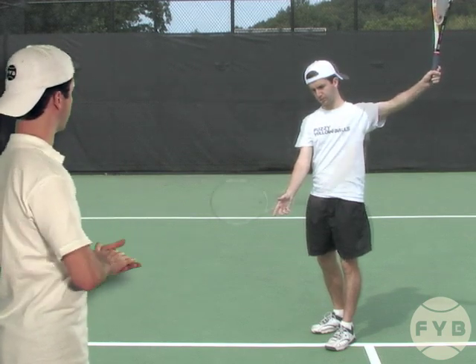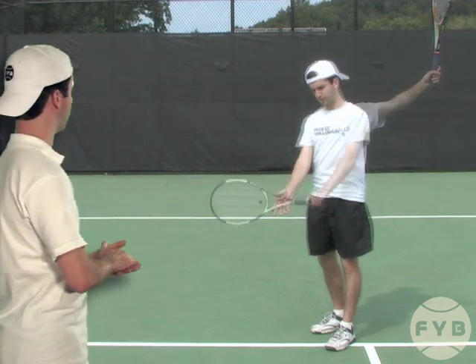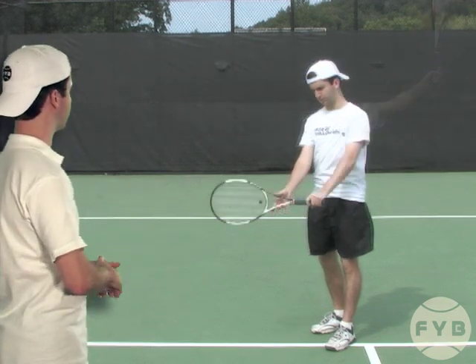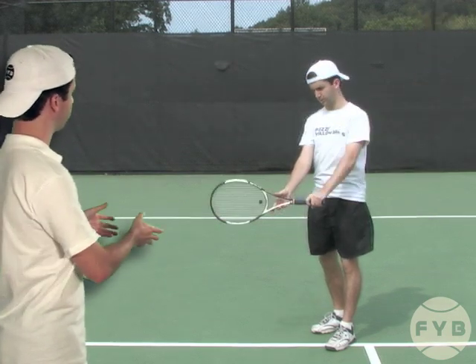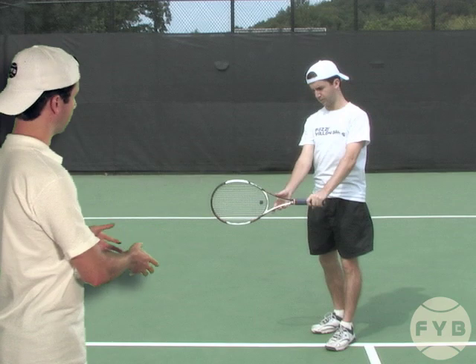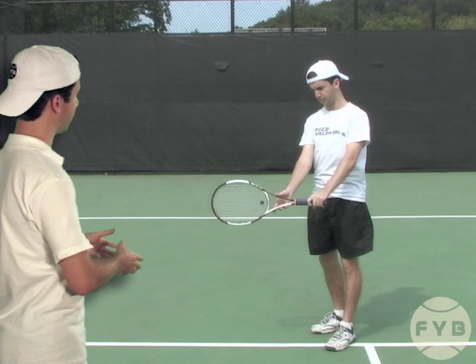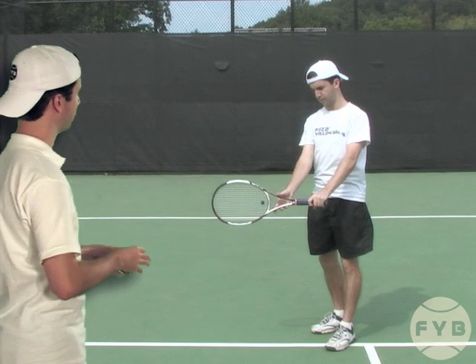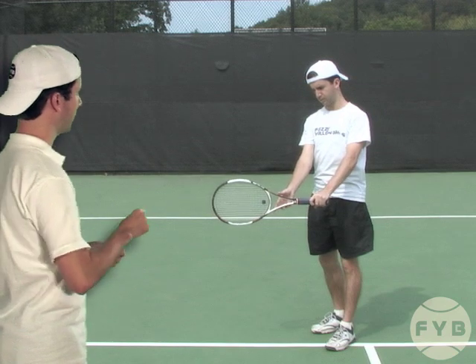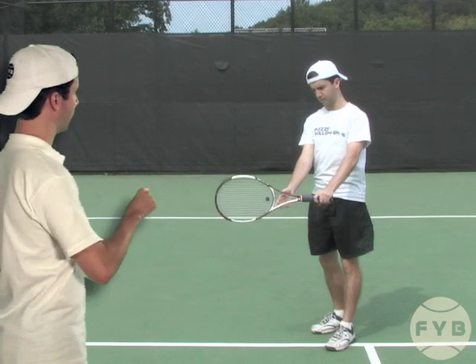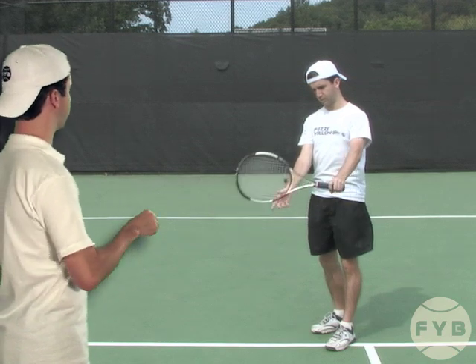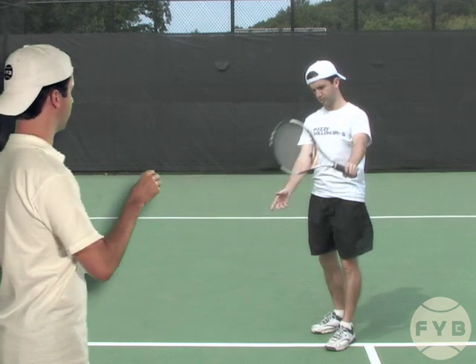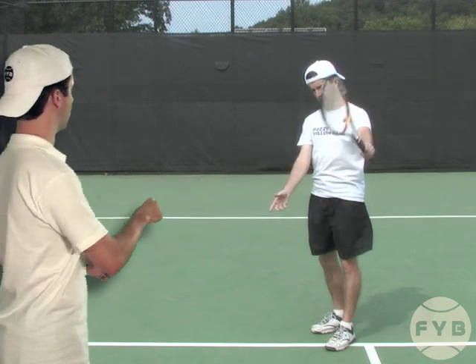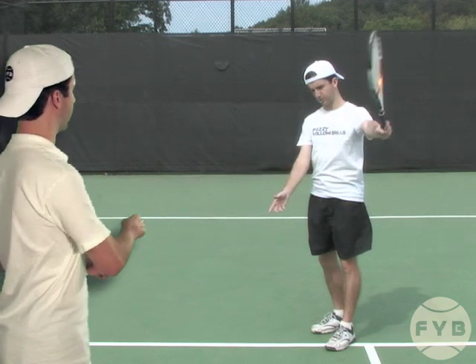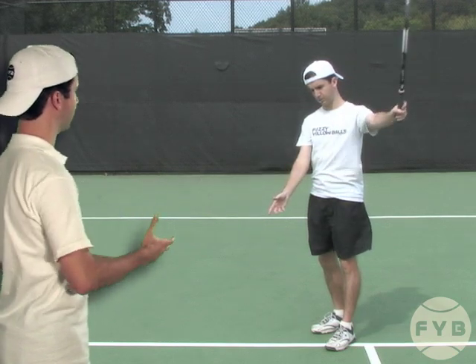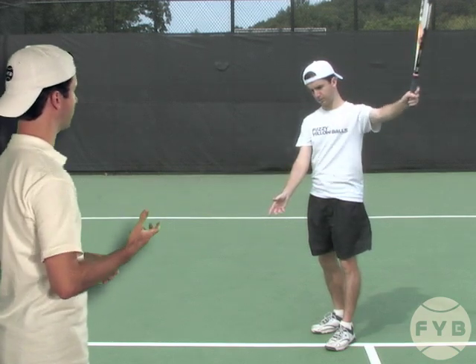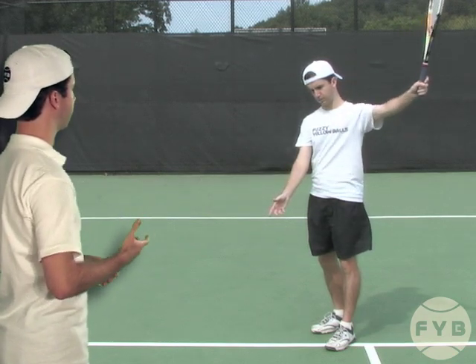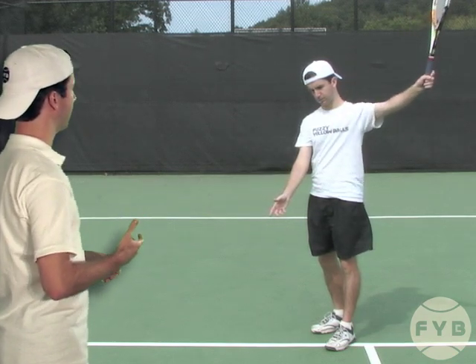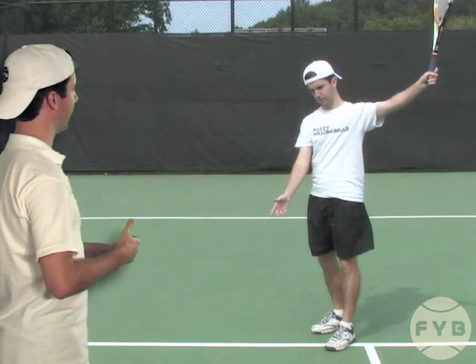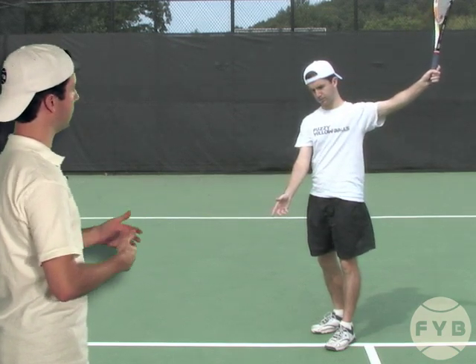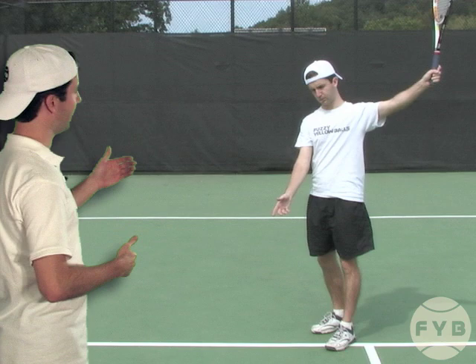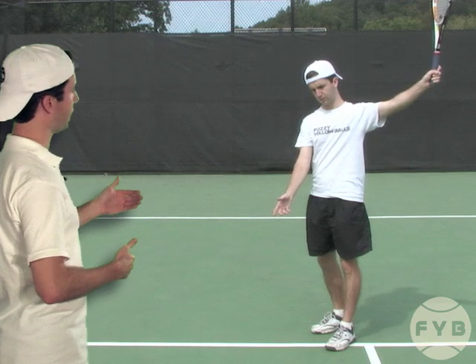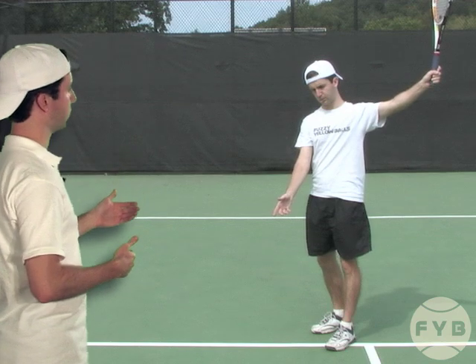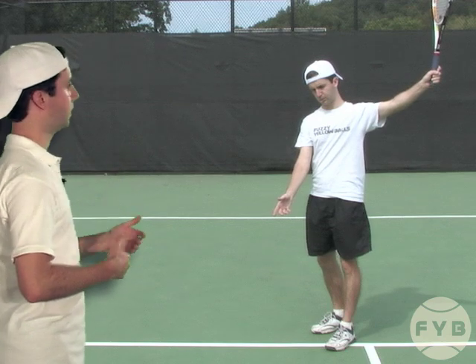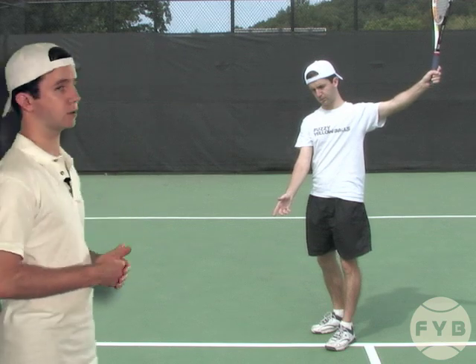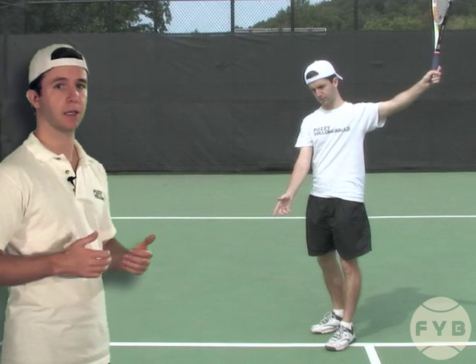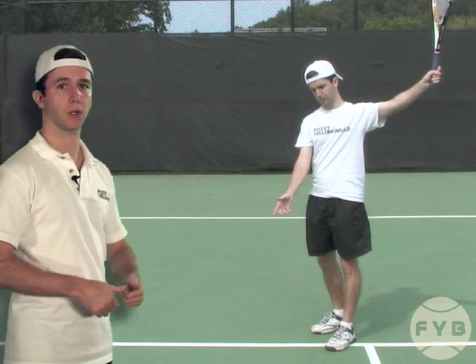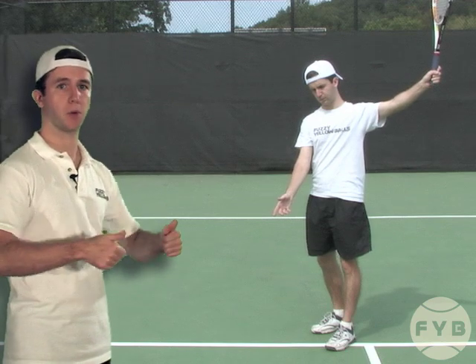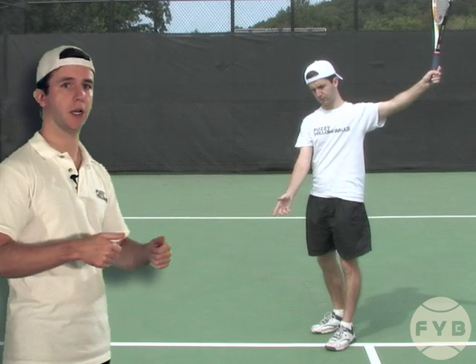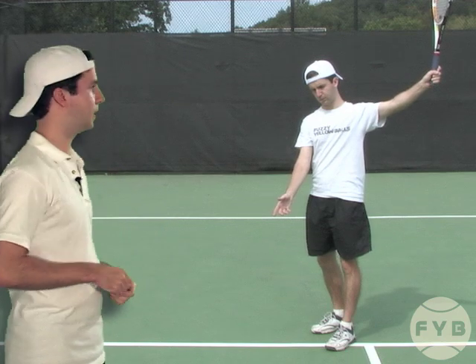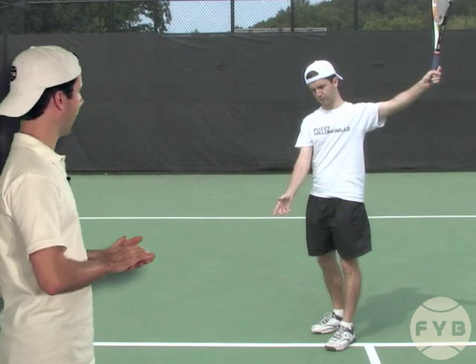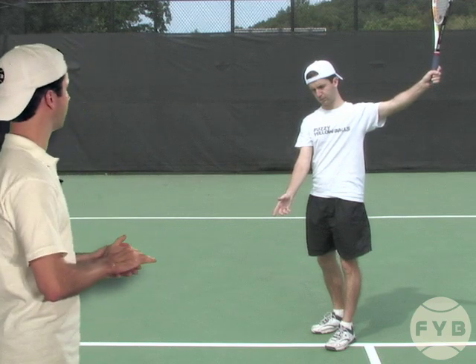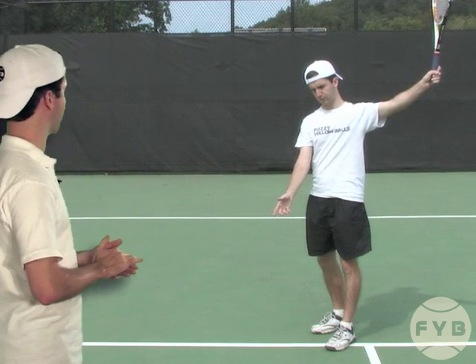Let's watch that one more time. Here's contact — the relationship between the hitting arm and the racket stays the same, and I end up in the follow through with the racket more or less pointed up at the sky.